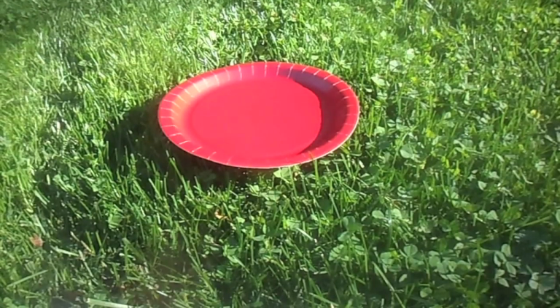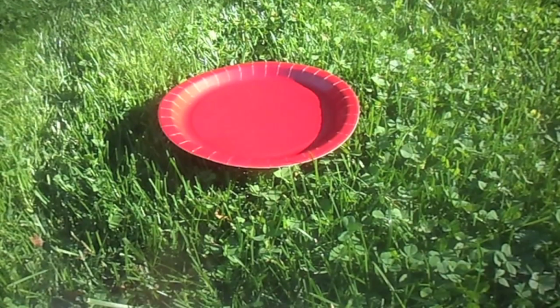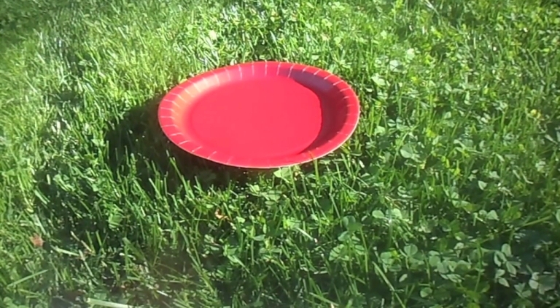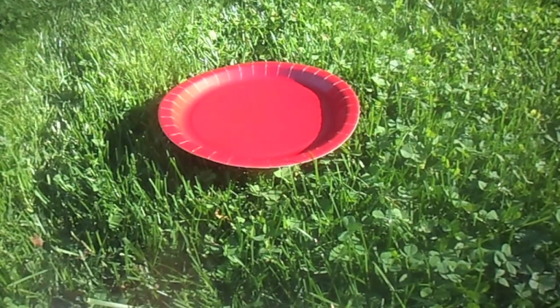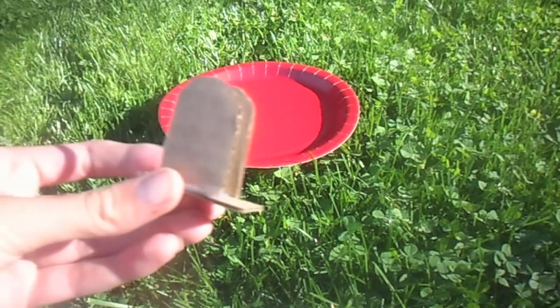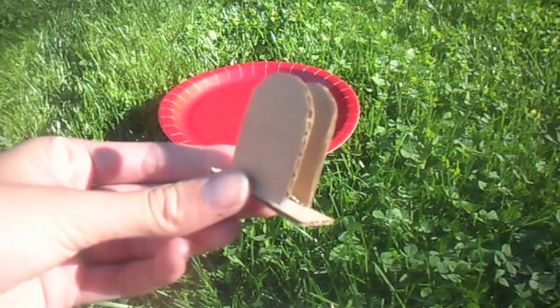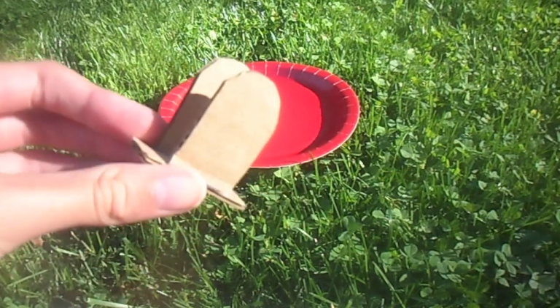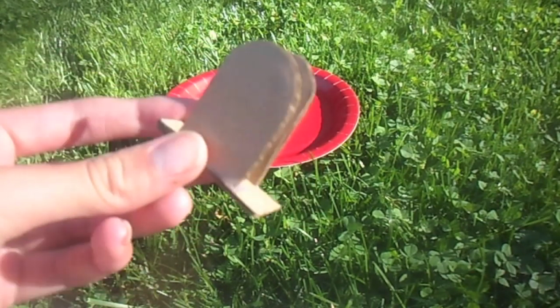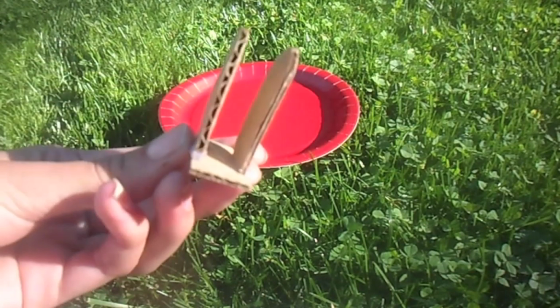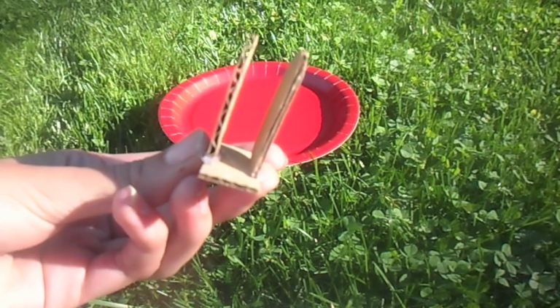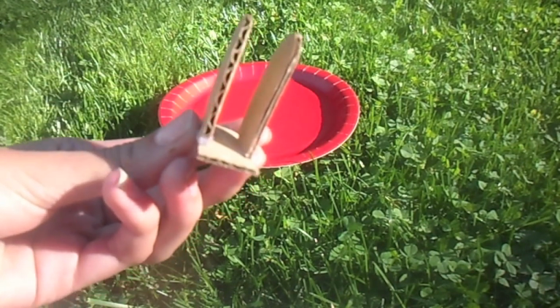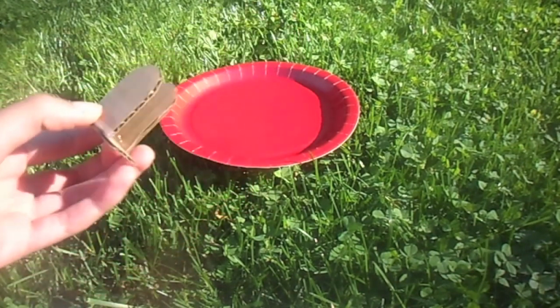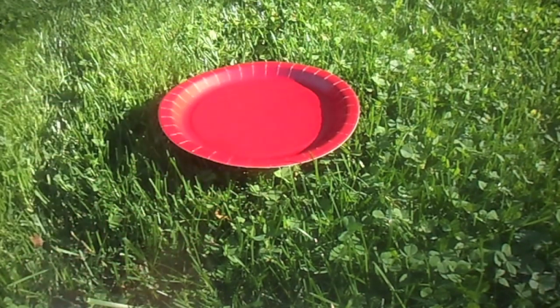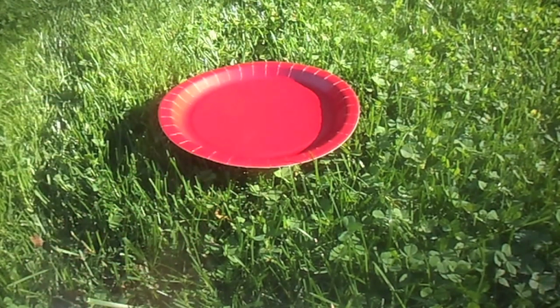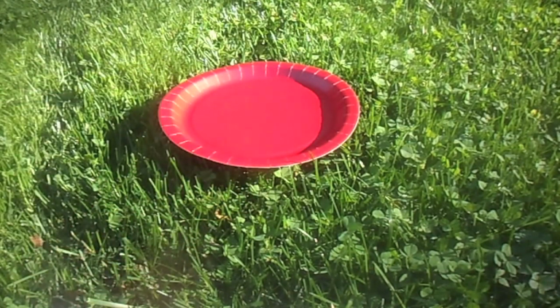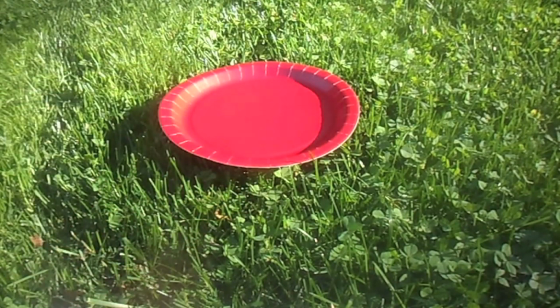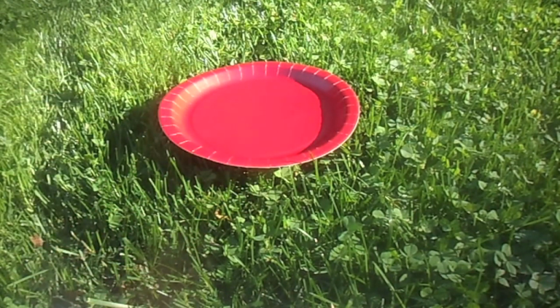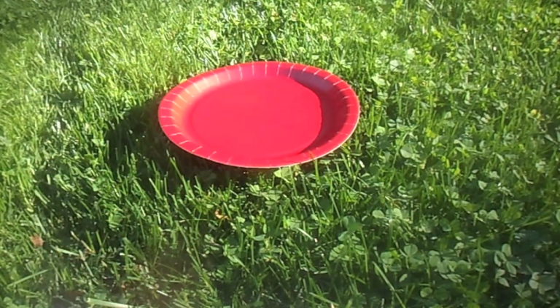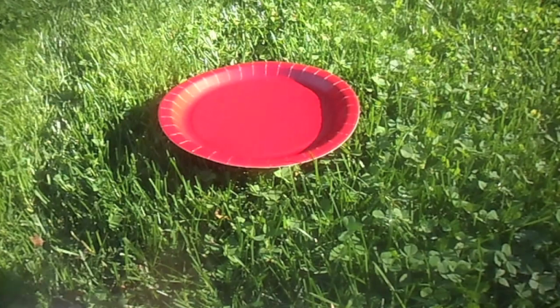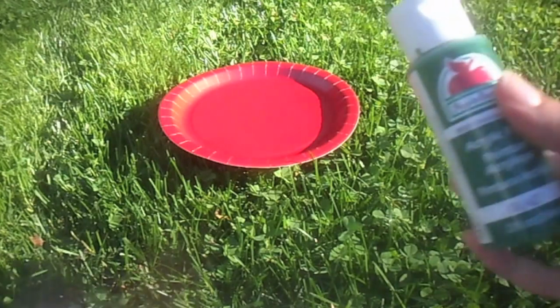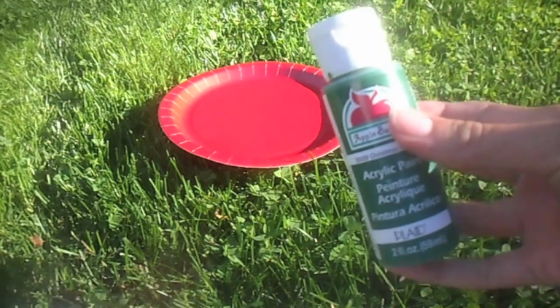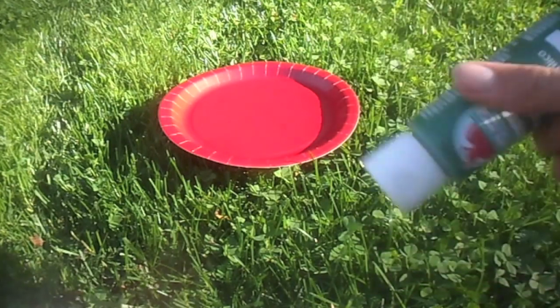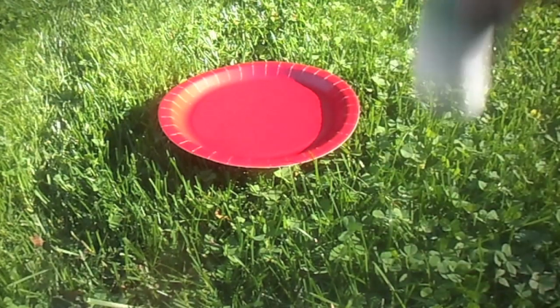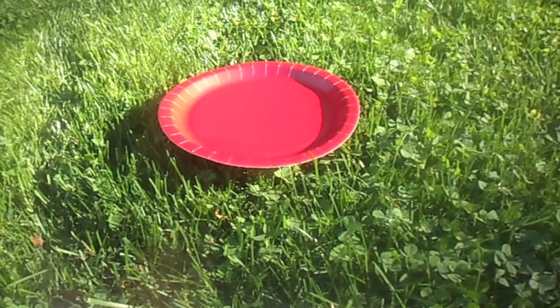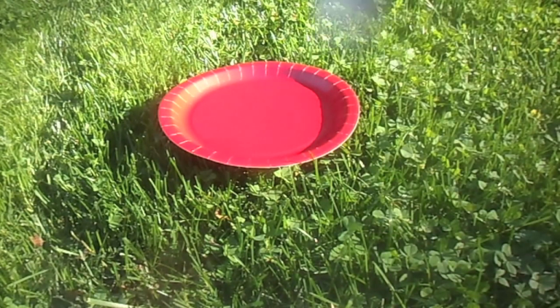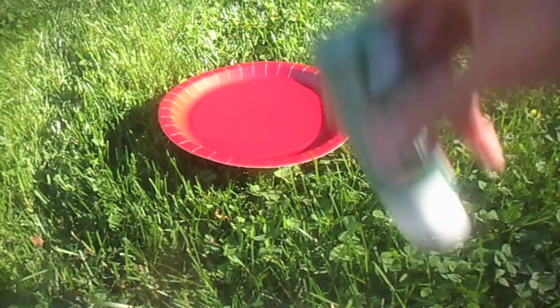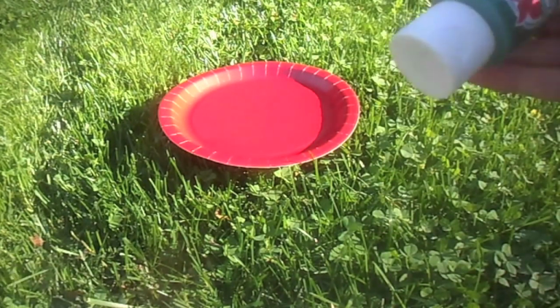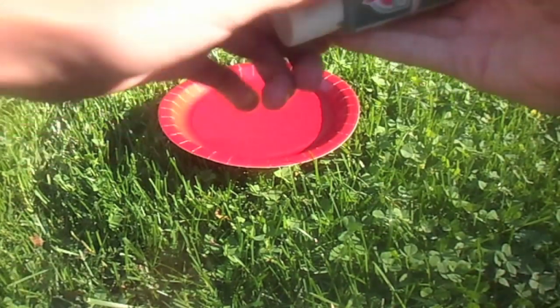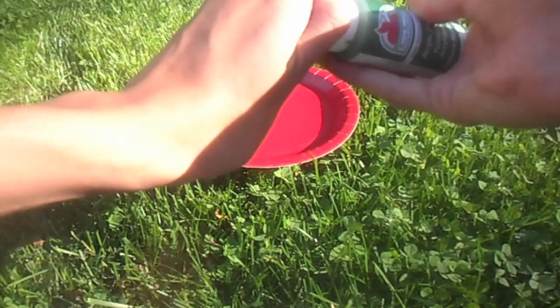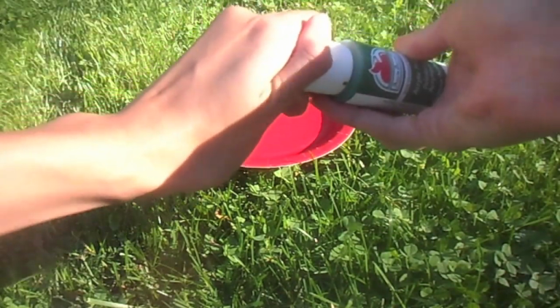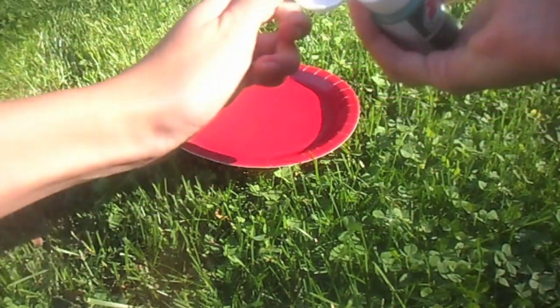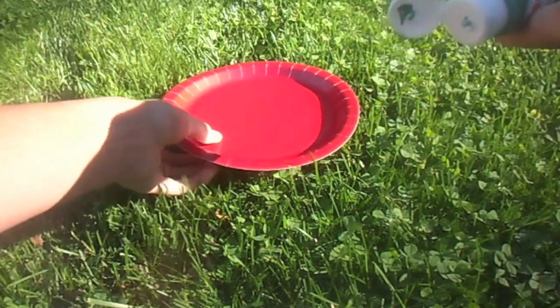Next, you are going to glue your three pieces together like so, and if you want, you can paint it. And always remember to shake your paint before putting it on a plate.